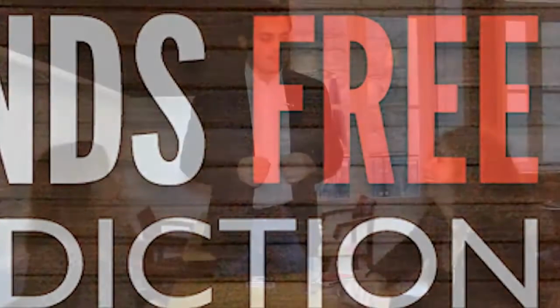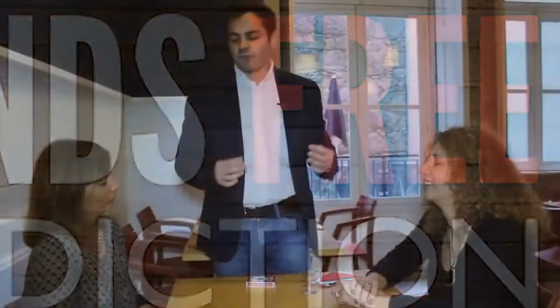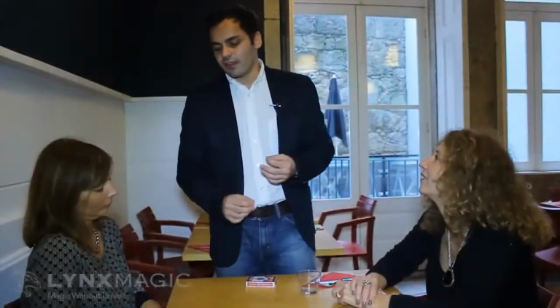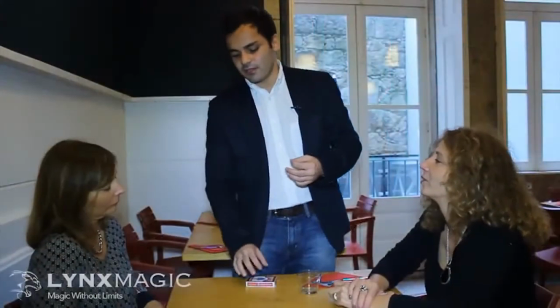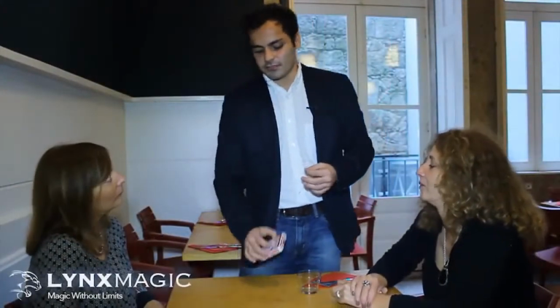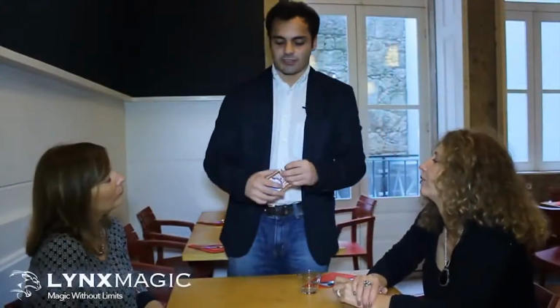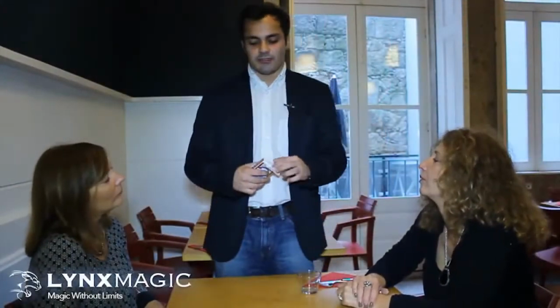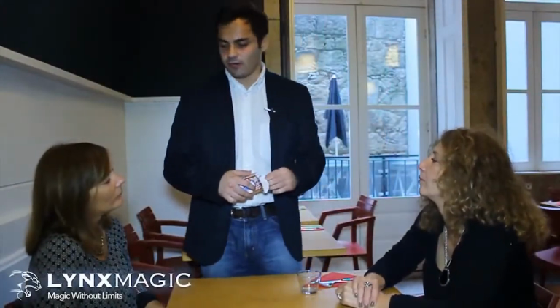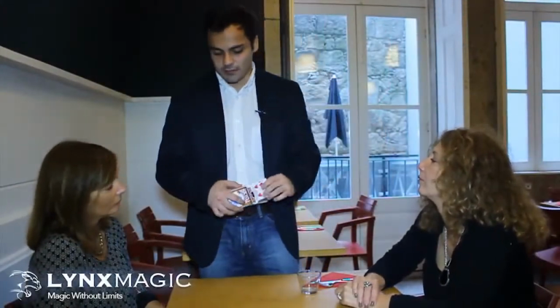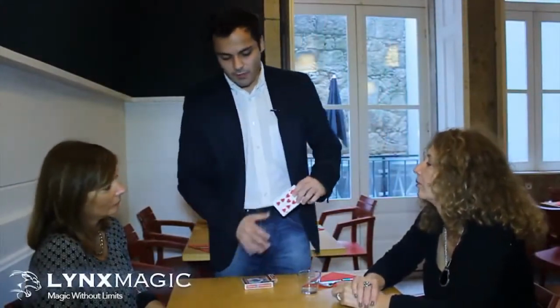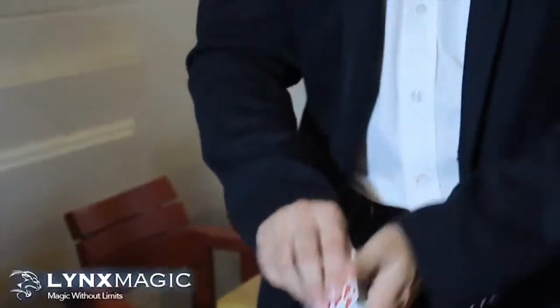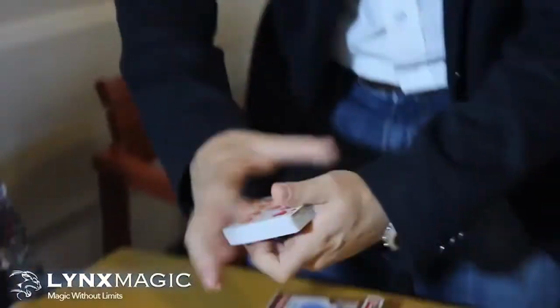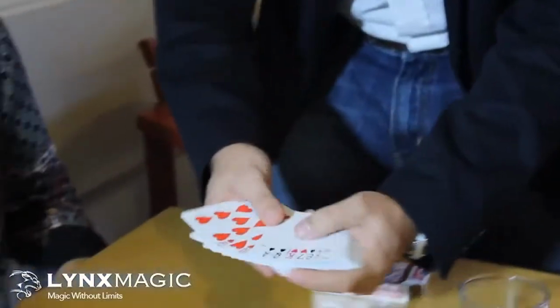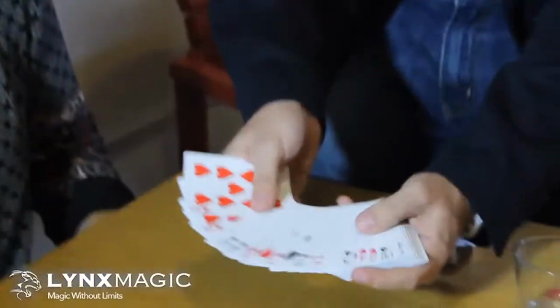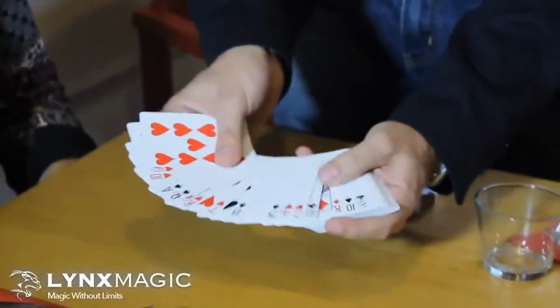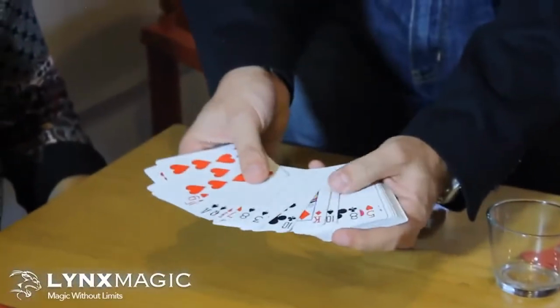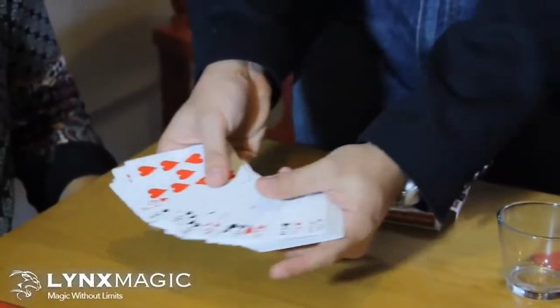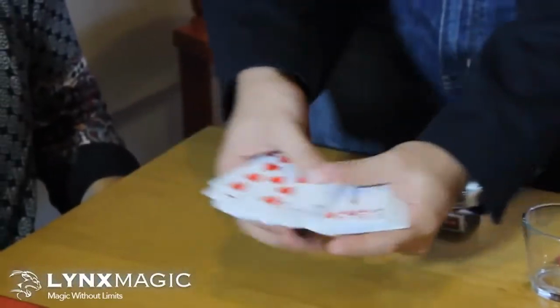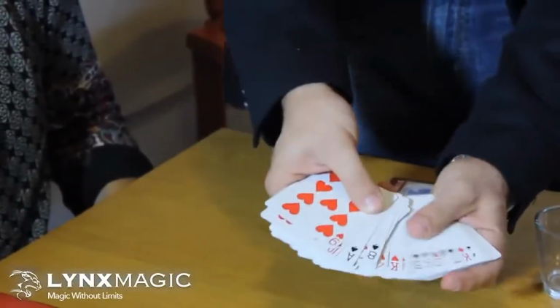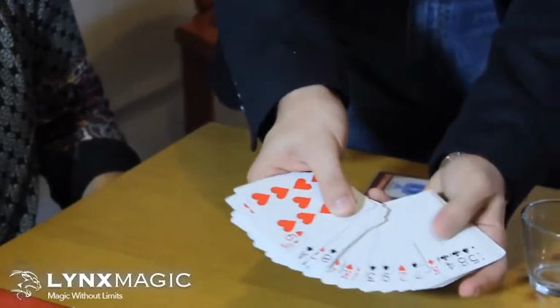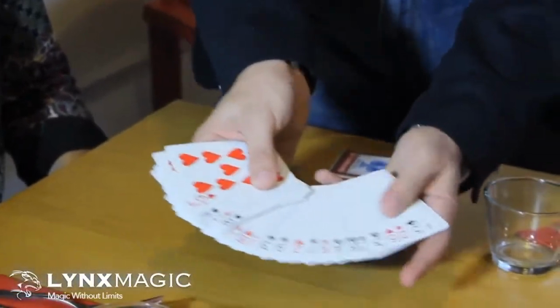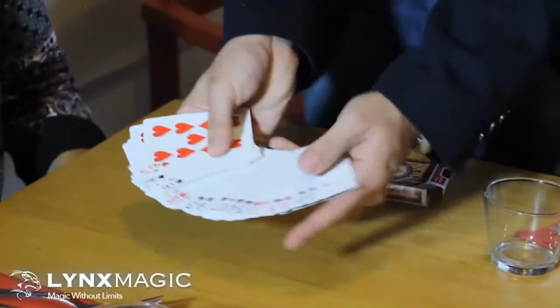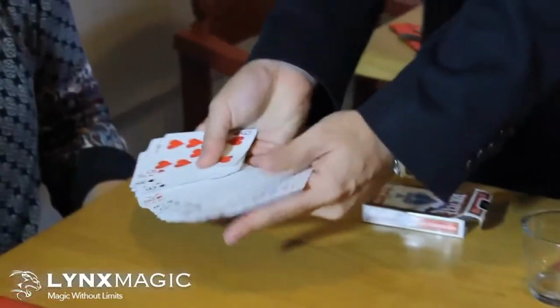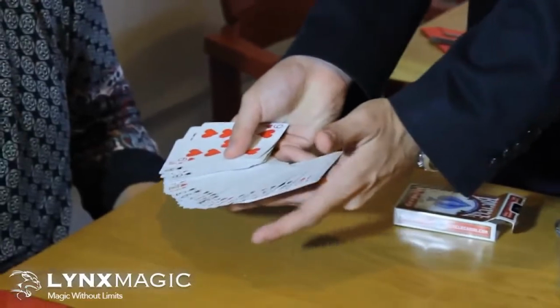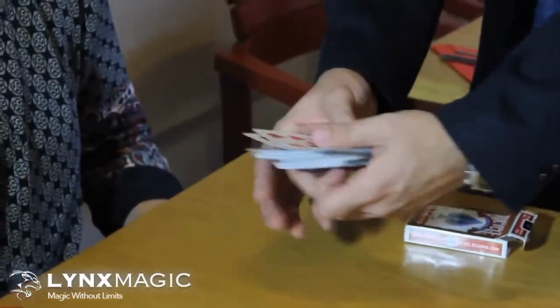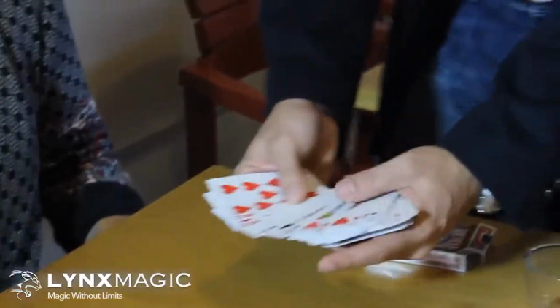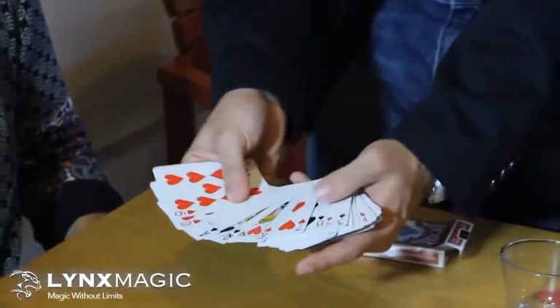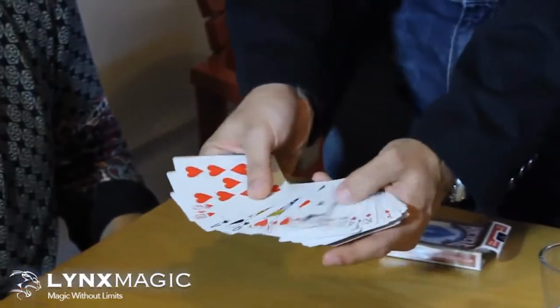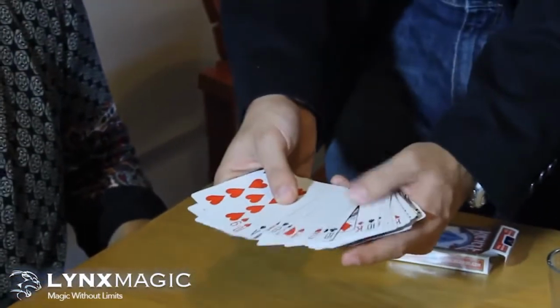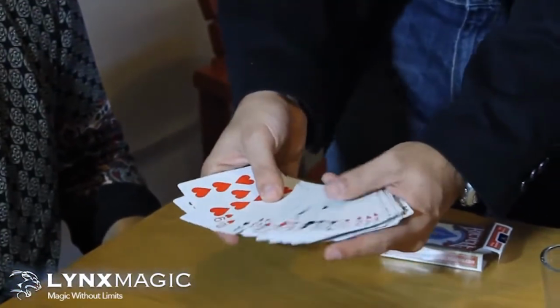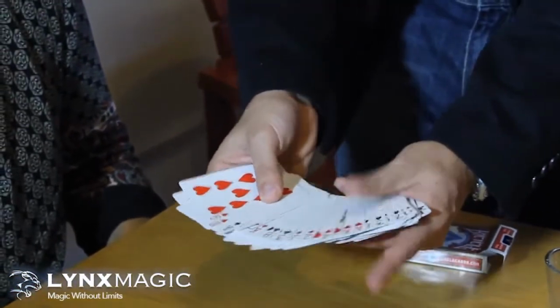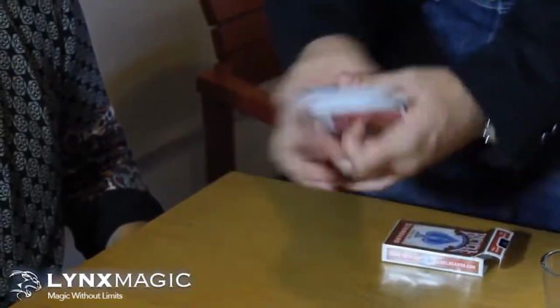Now for the next trick, let's use a deck of cards with the 52 playing cards. Make sure they are all different, and they are not in a specific order. There are red cards and also black cards.